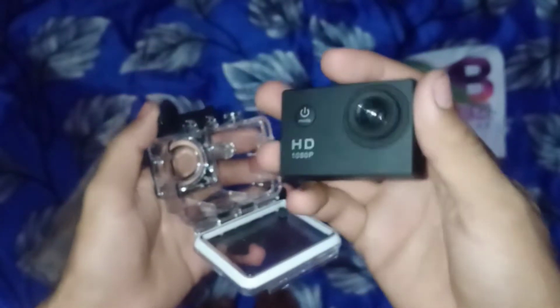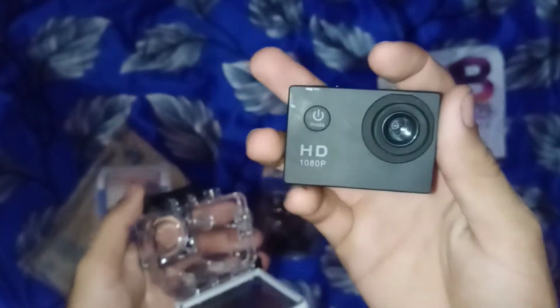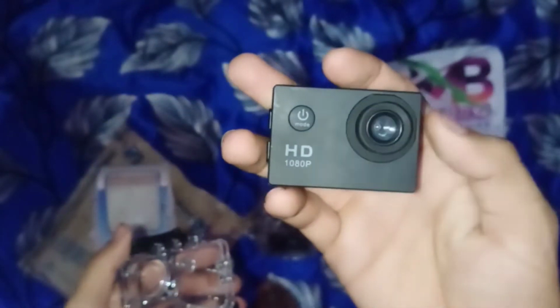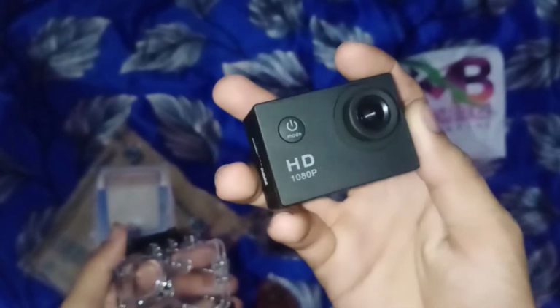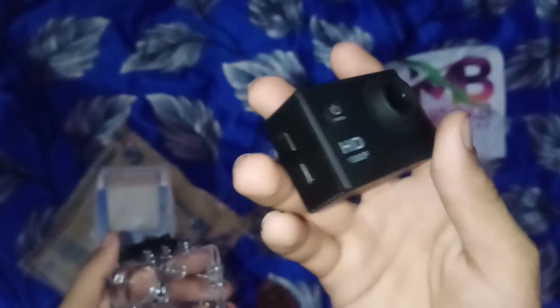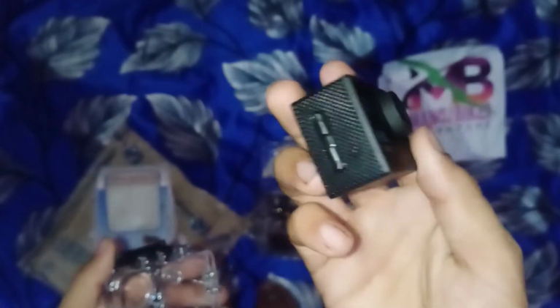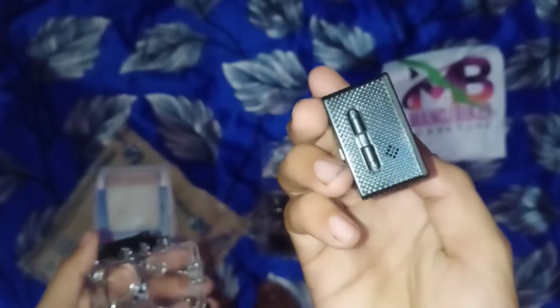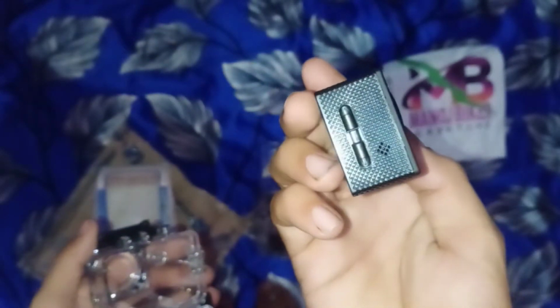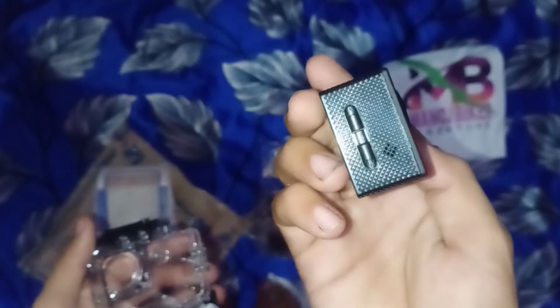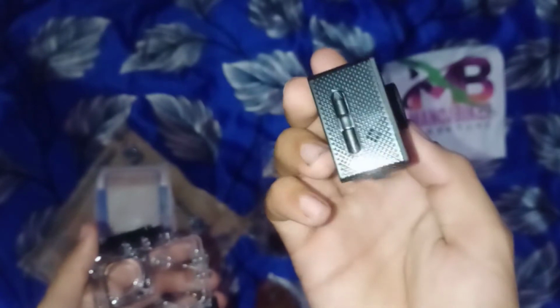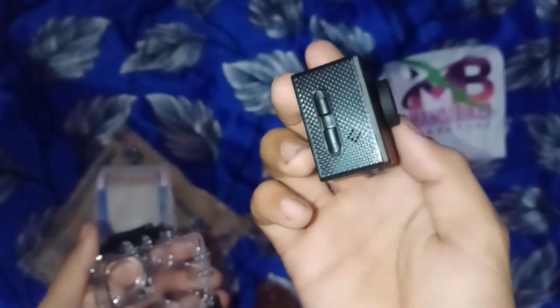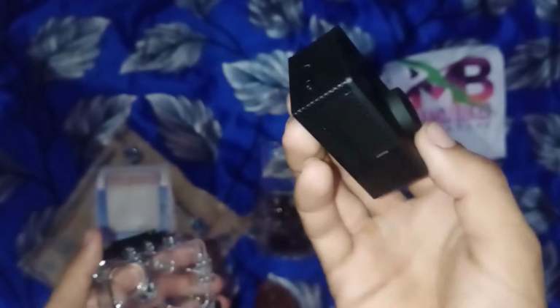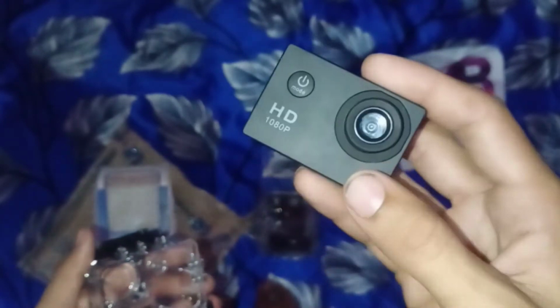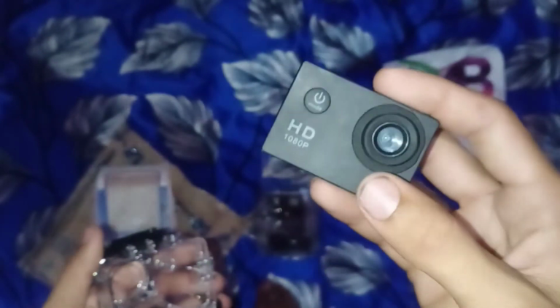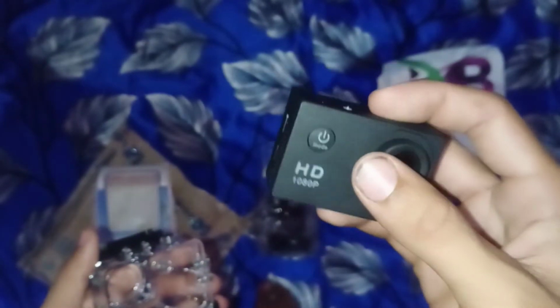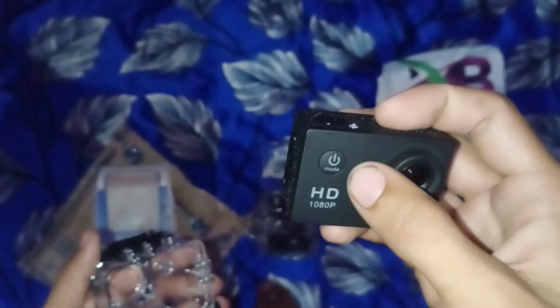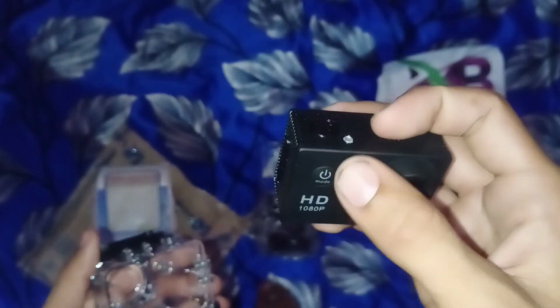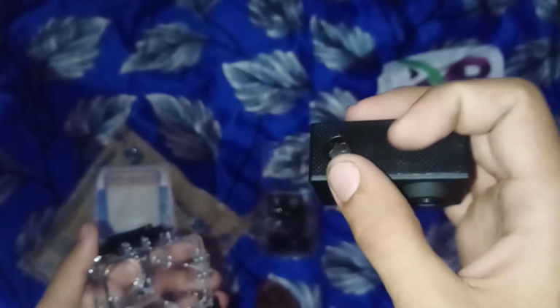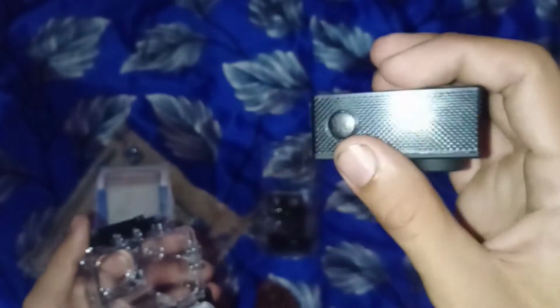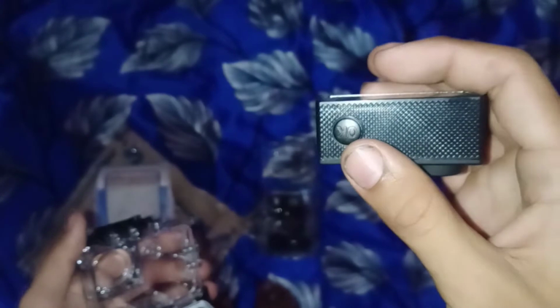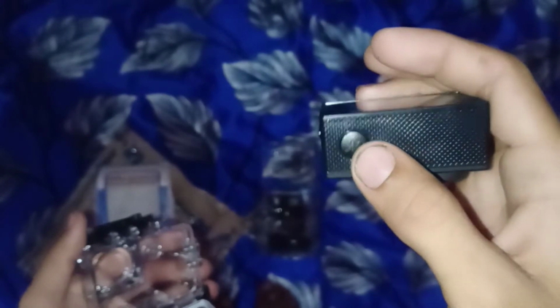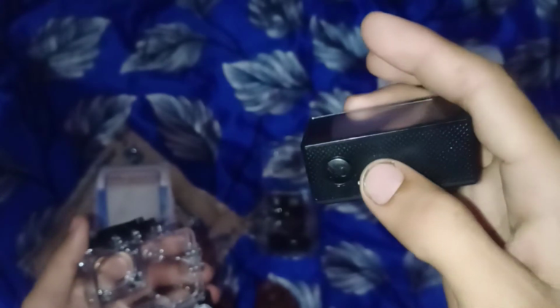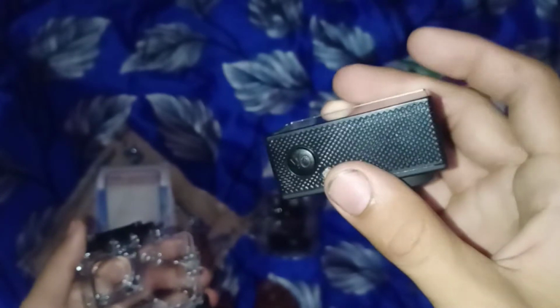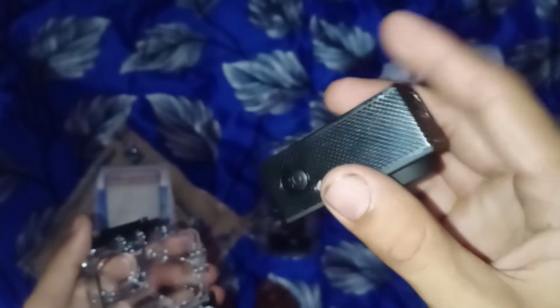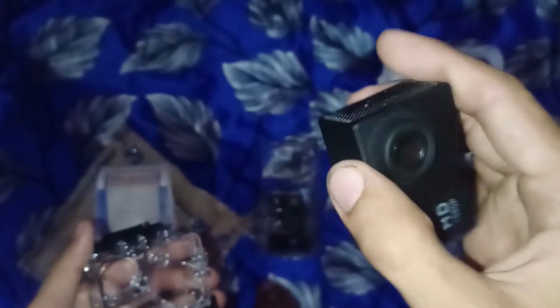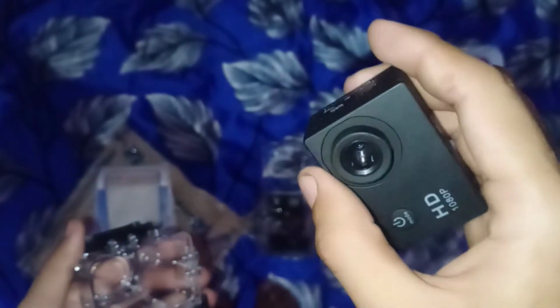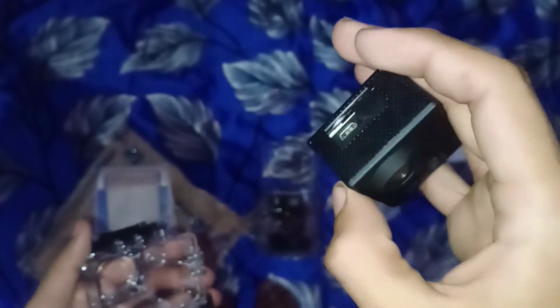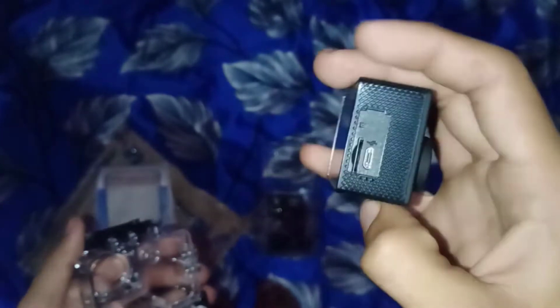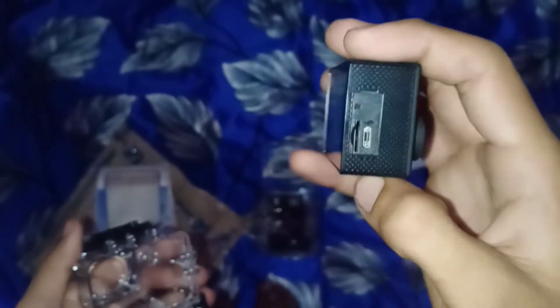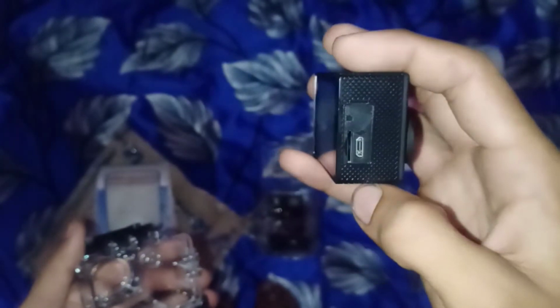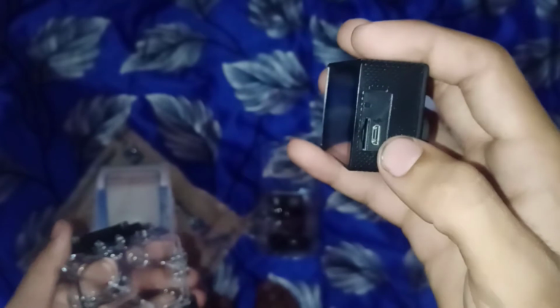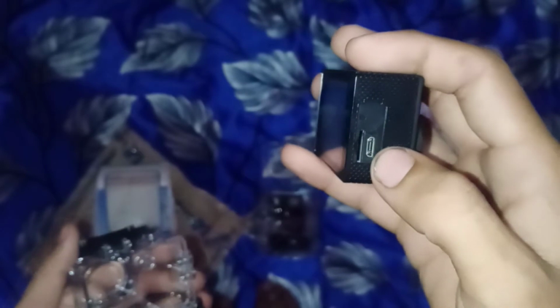I will show you the battery. The camera is on this type. The volume is minus and plus. The speaker, the mode, the power on button, the click button, and the video clicker button.